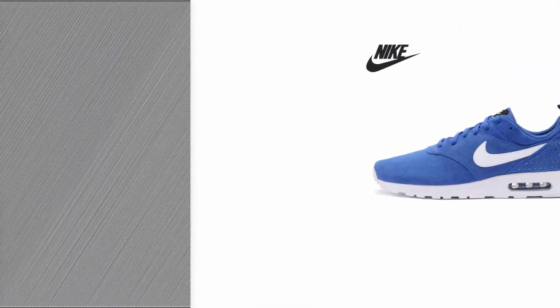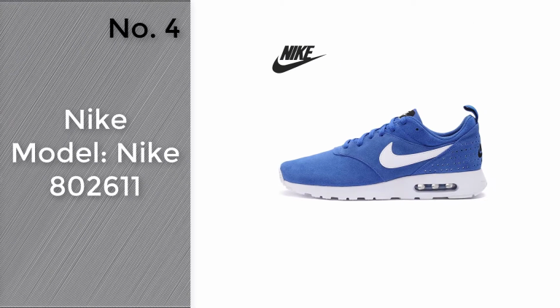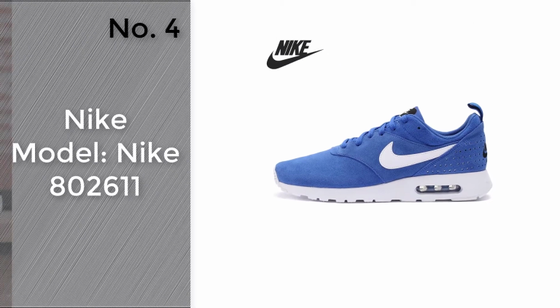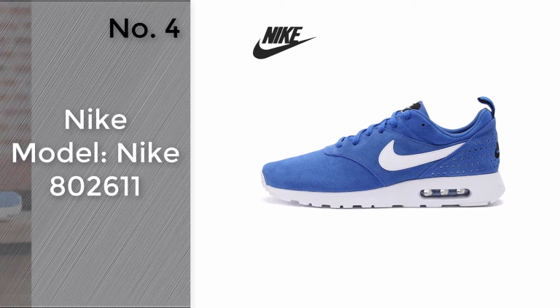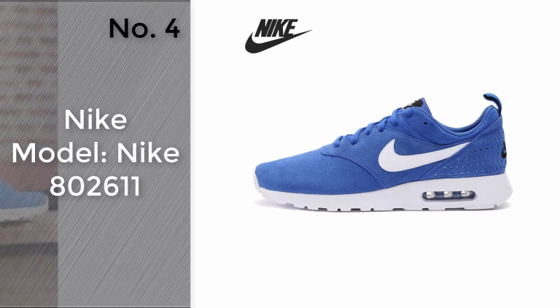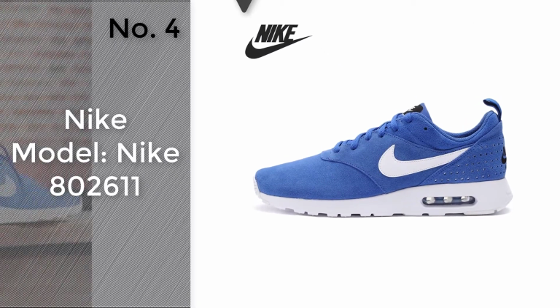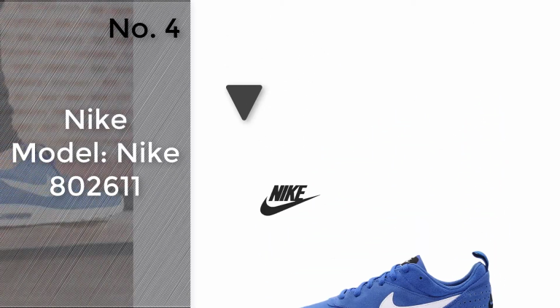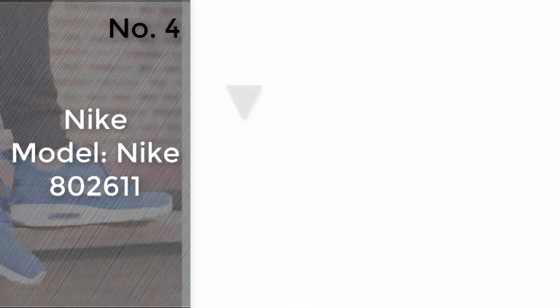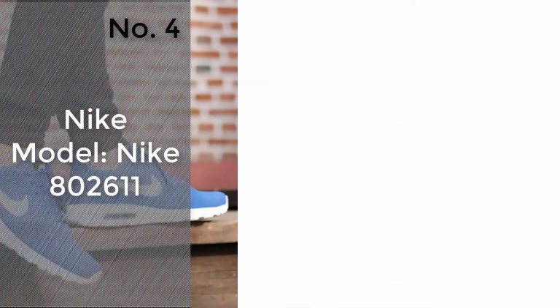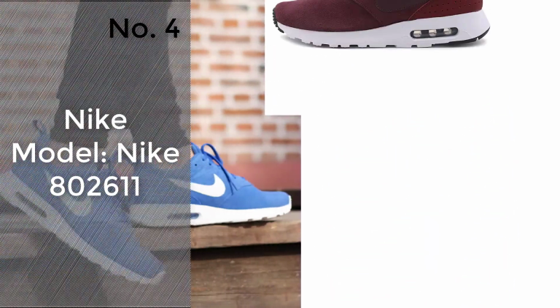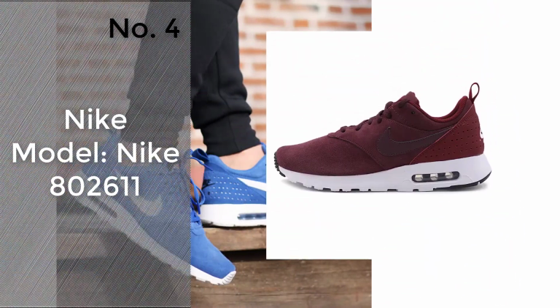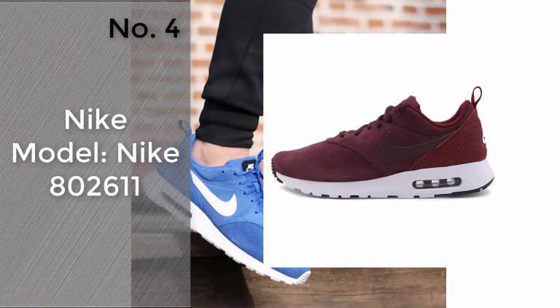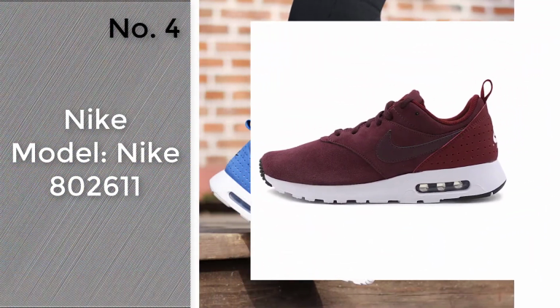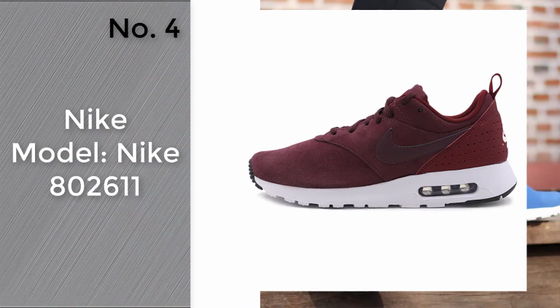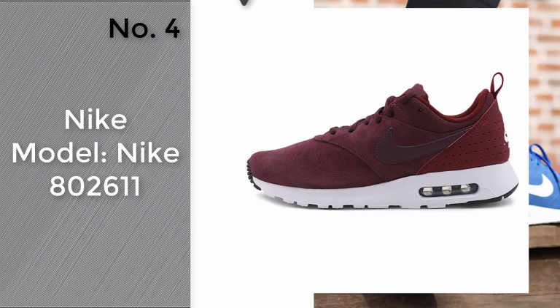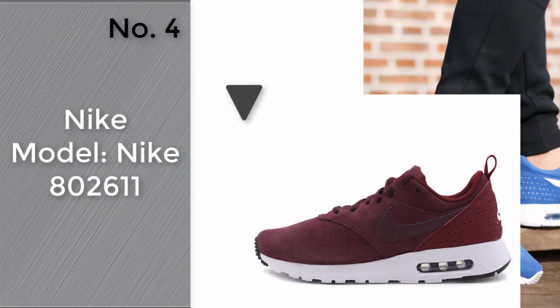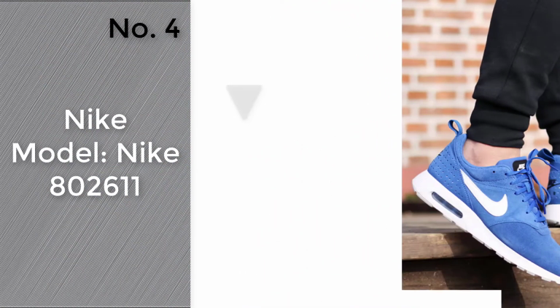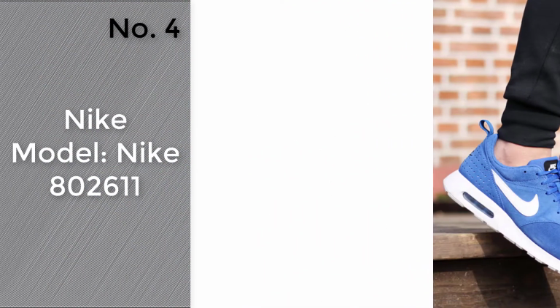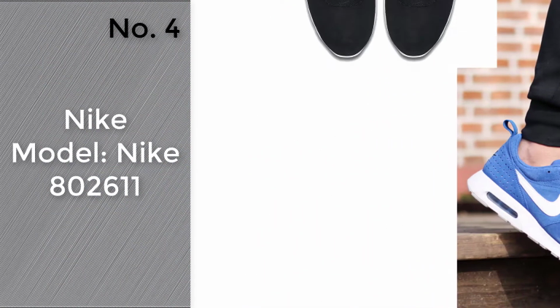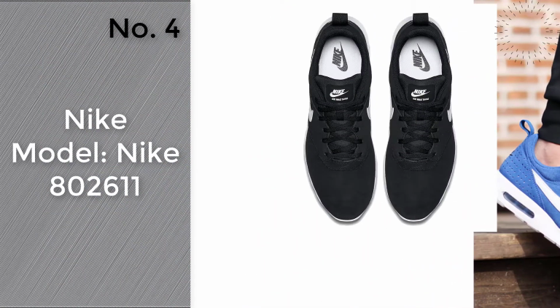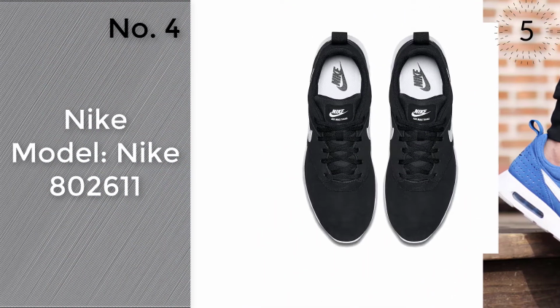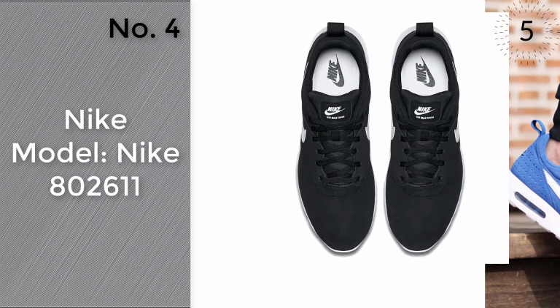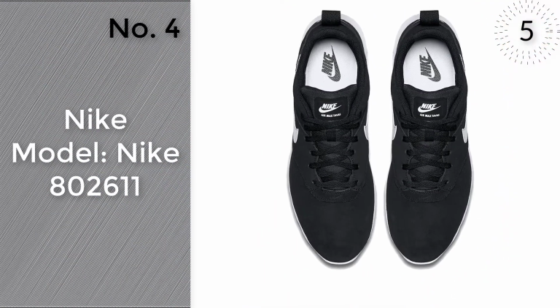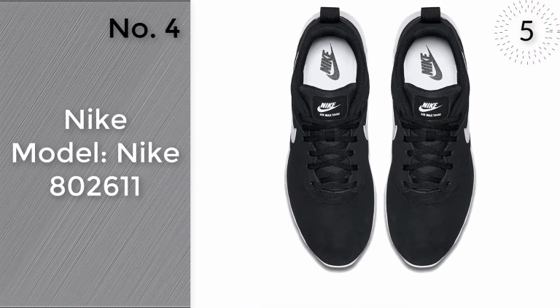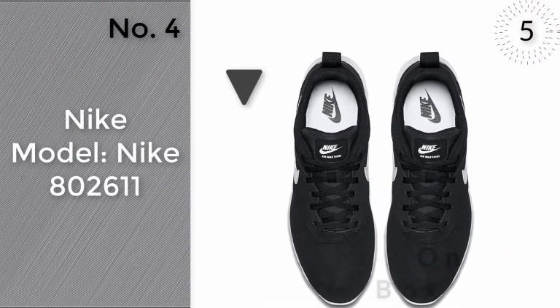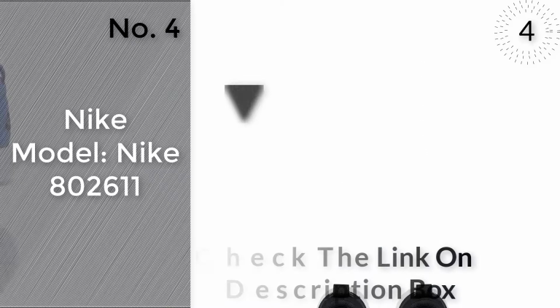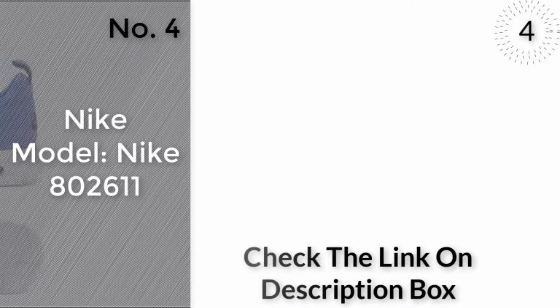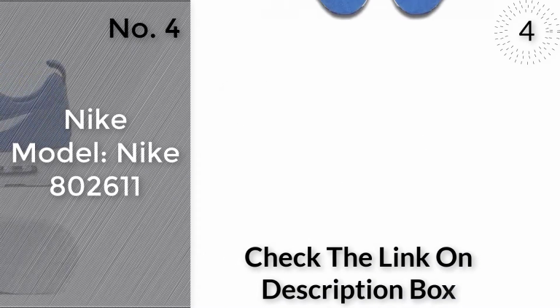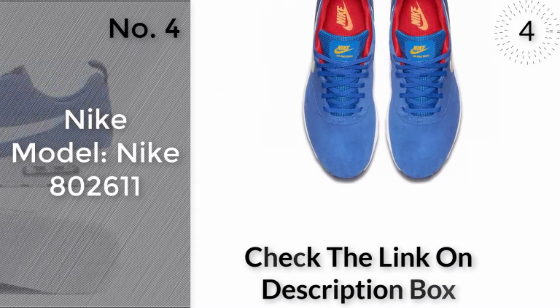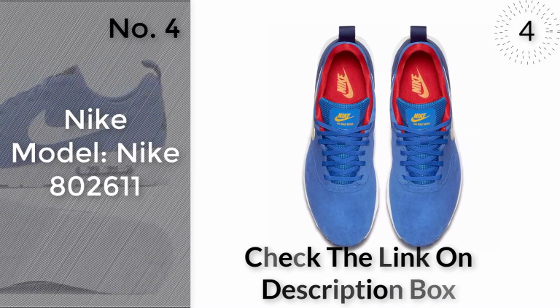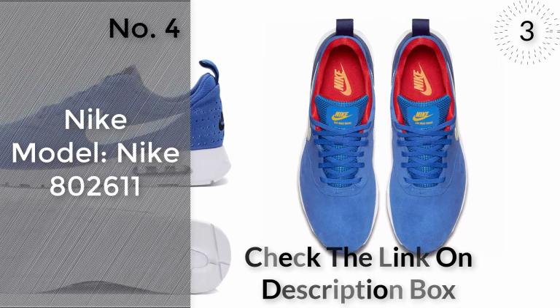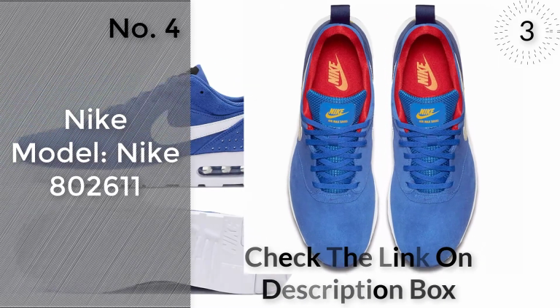Number 4. Model: Nike 800 and 2611. To know more, check the link in the description box.